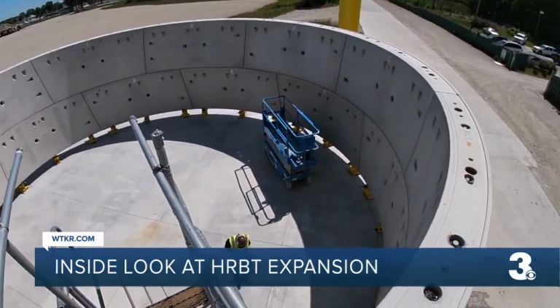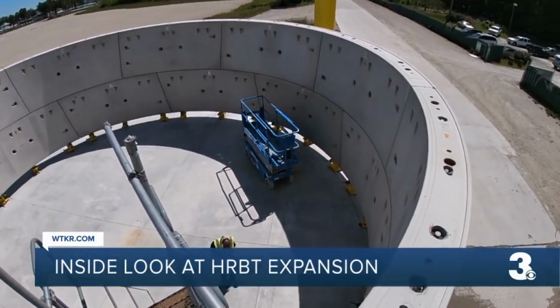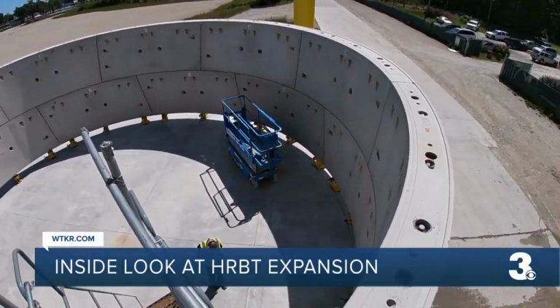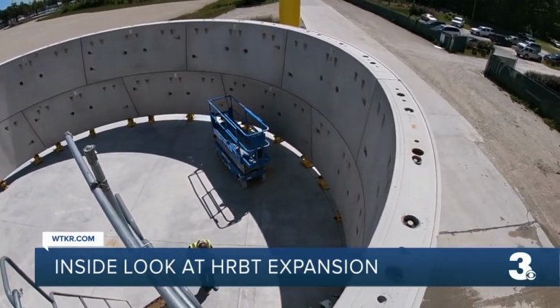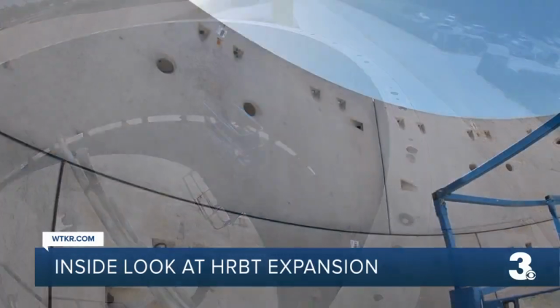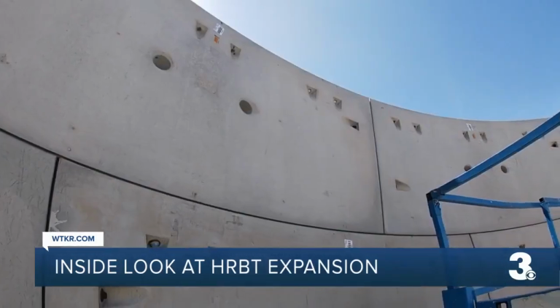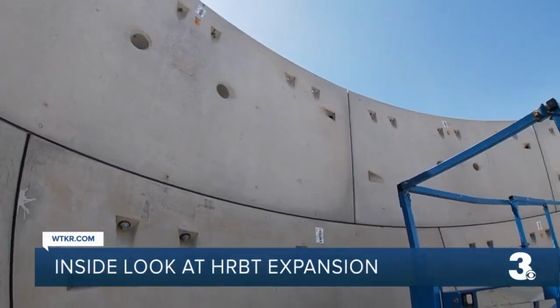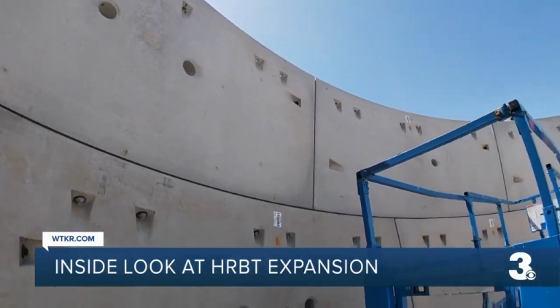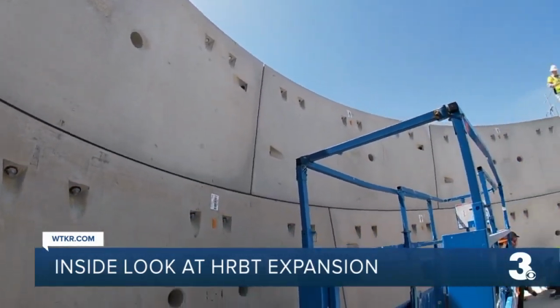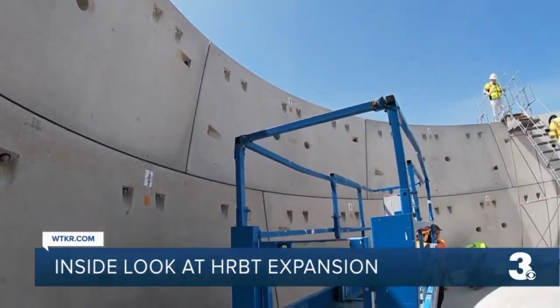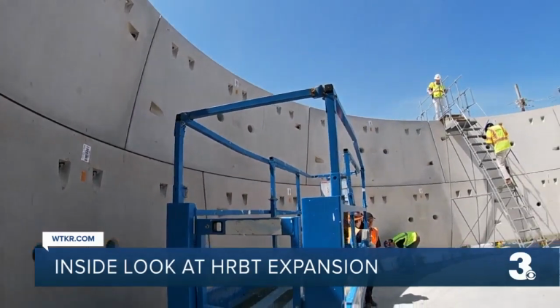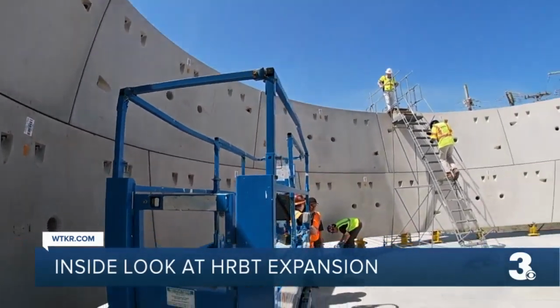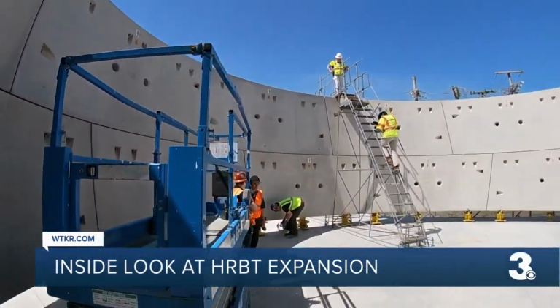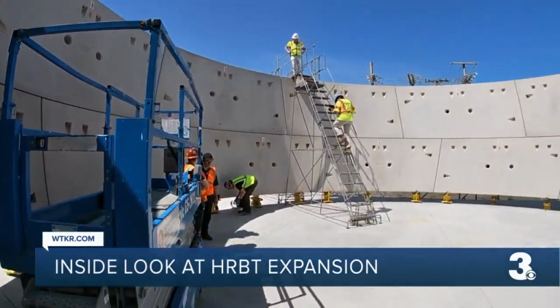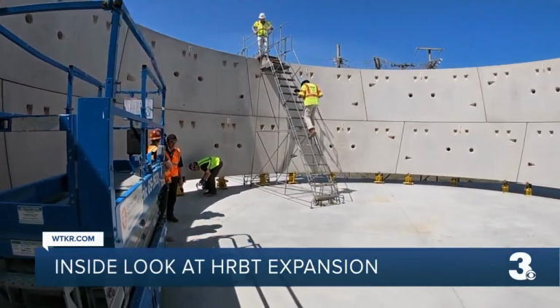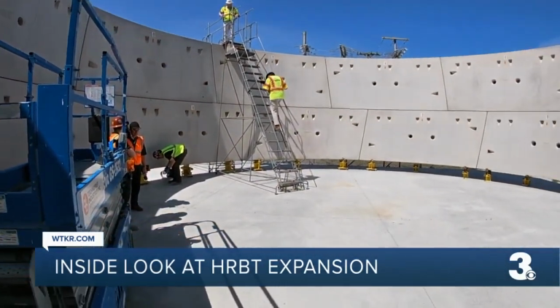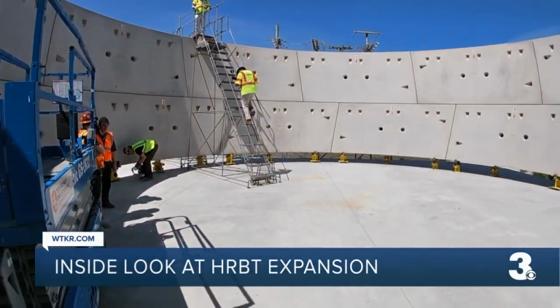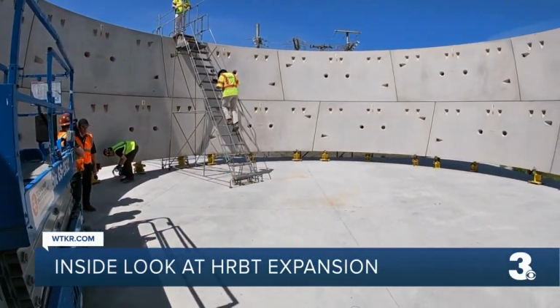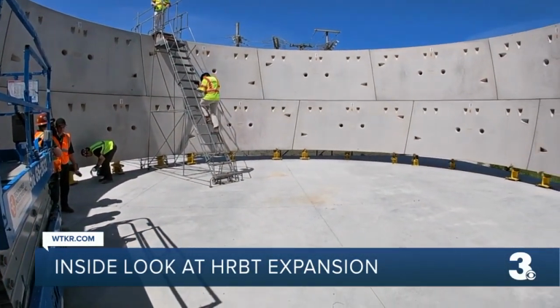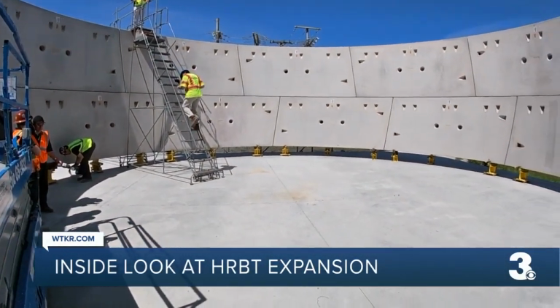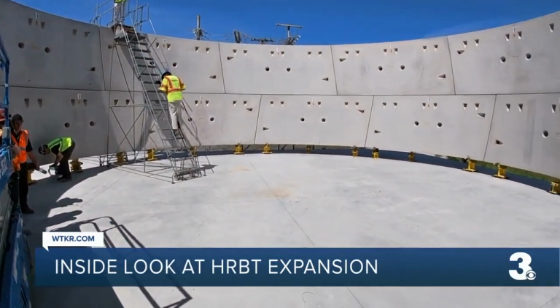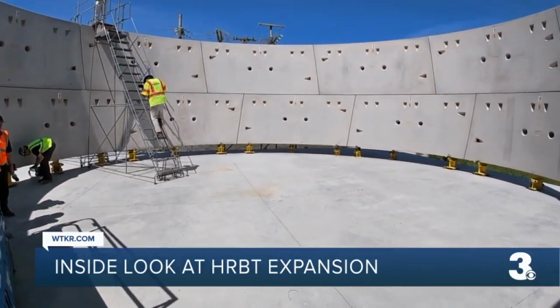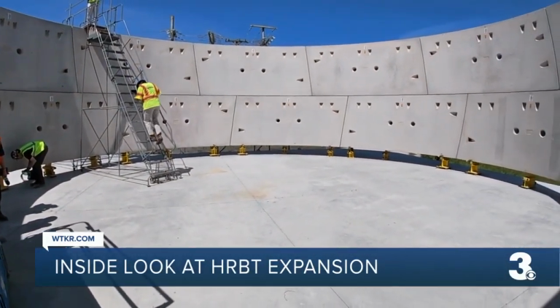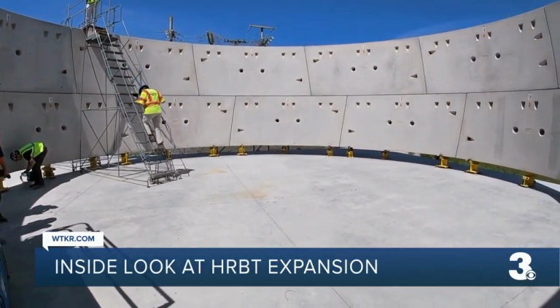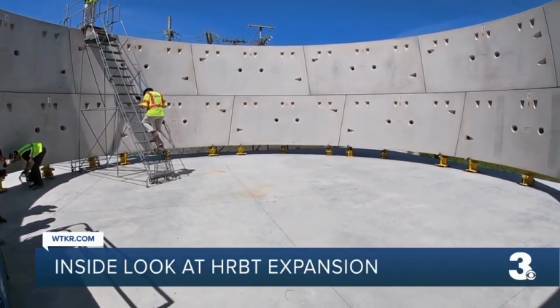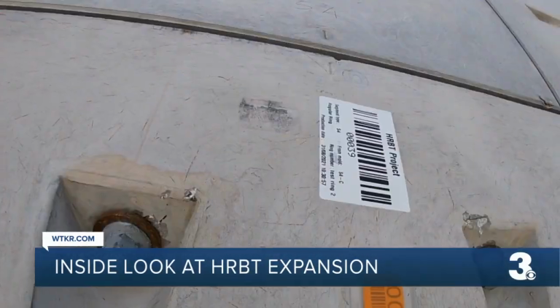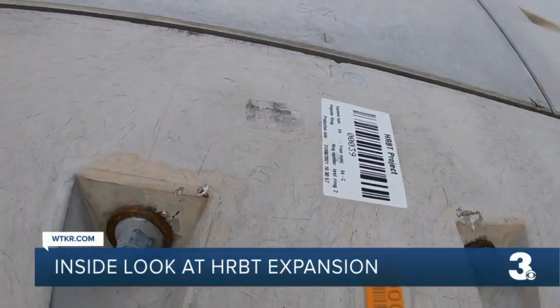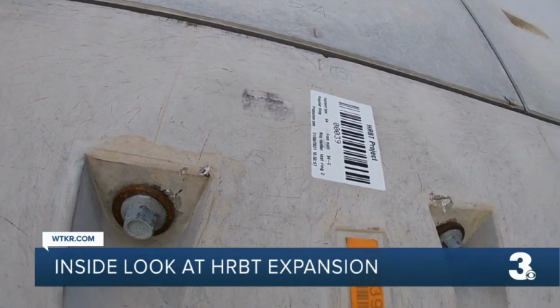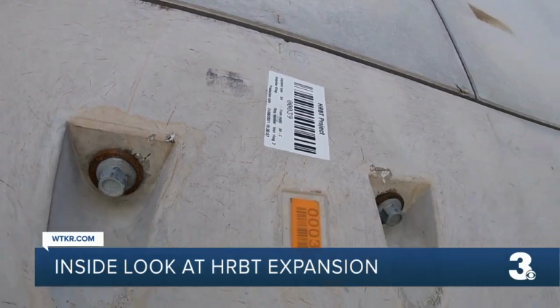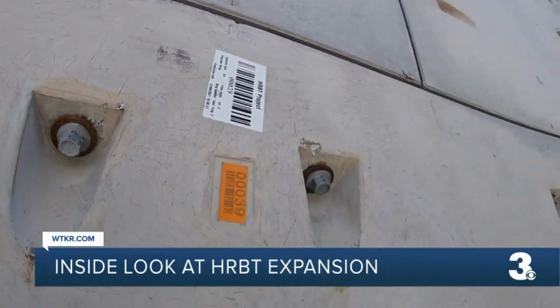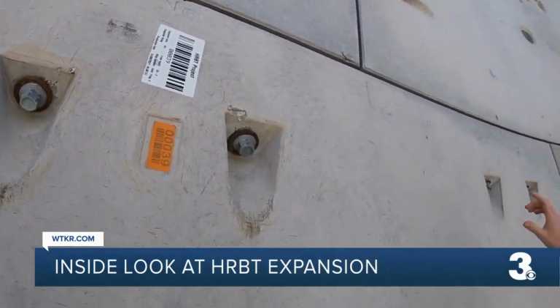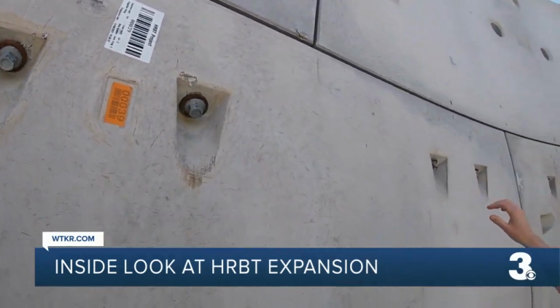We got a look inside at what two of the rings look like when stacked on top of each other. One of the things we wanted to show is the progress that's being made on the project. So far, about 10% of their work is complete.